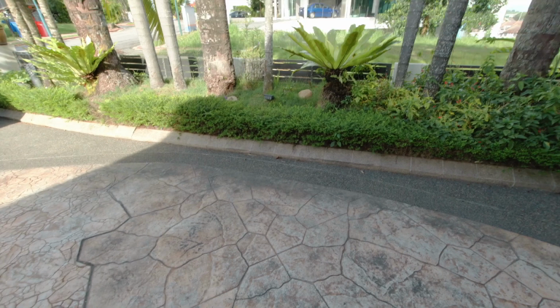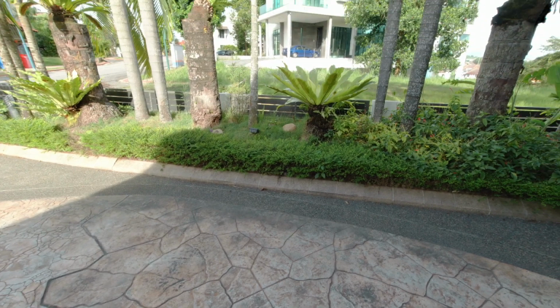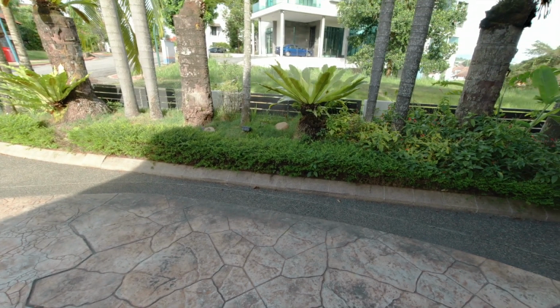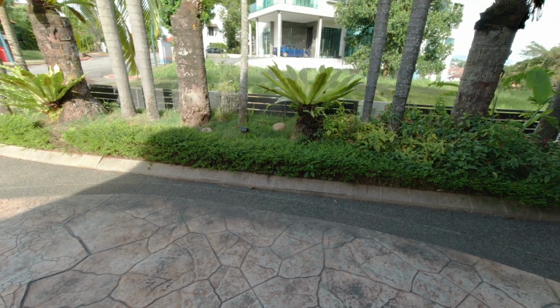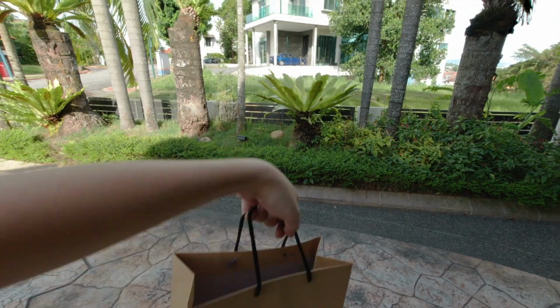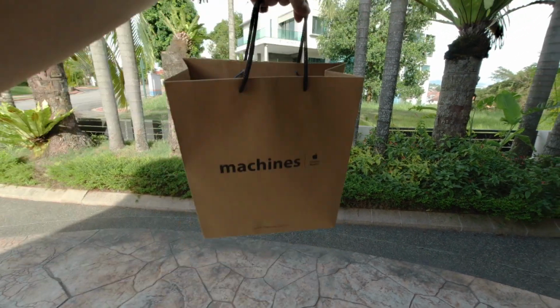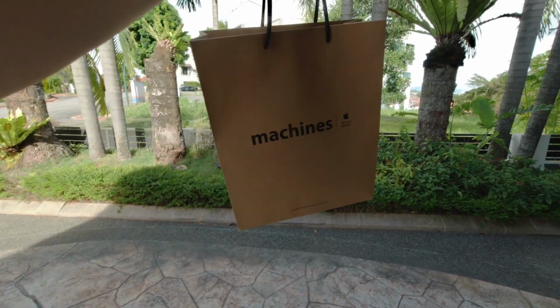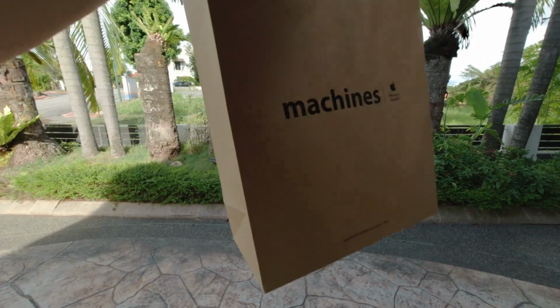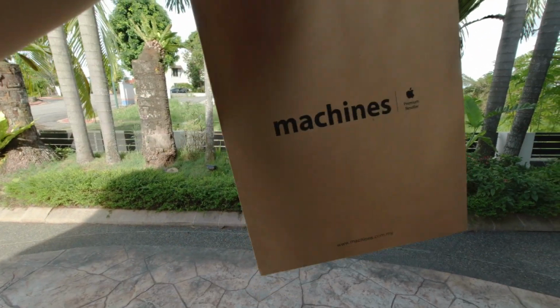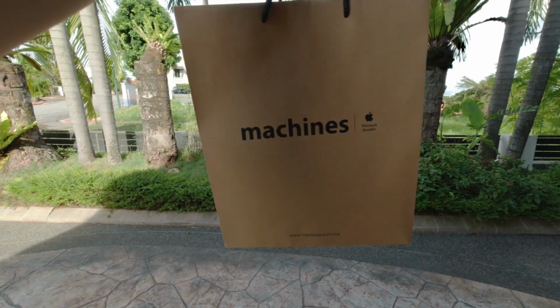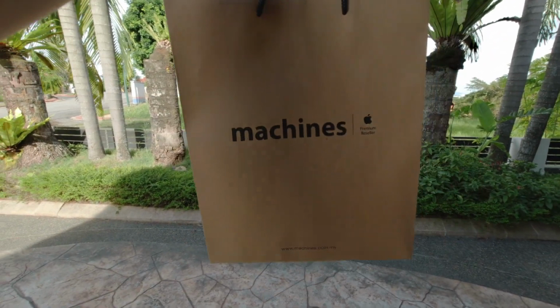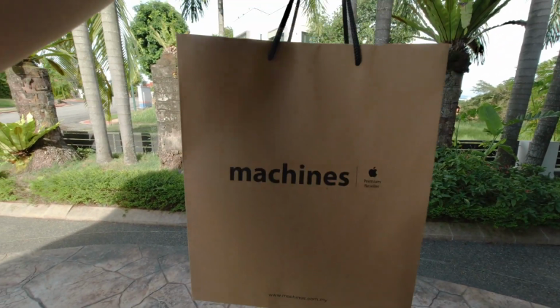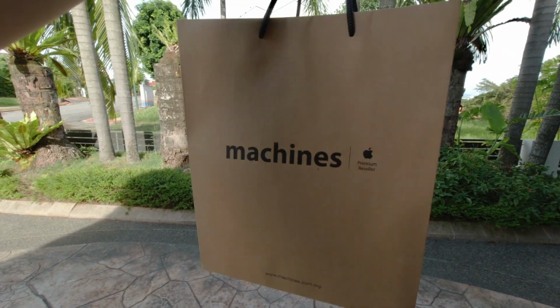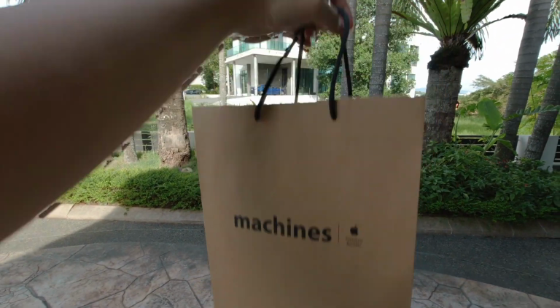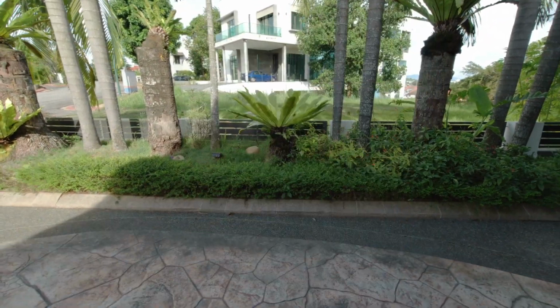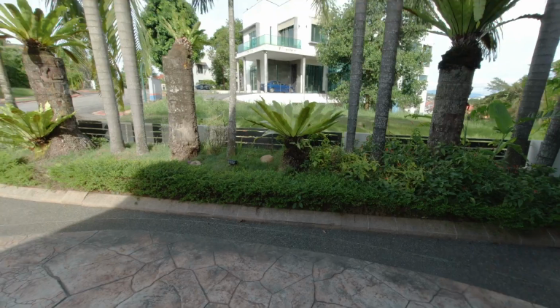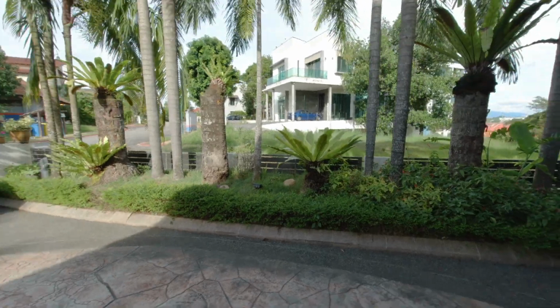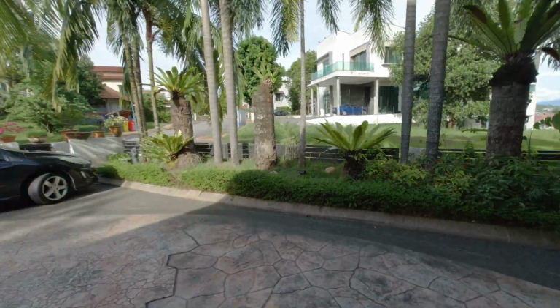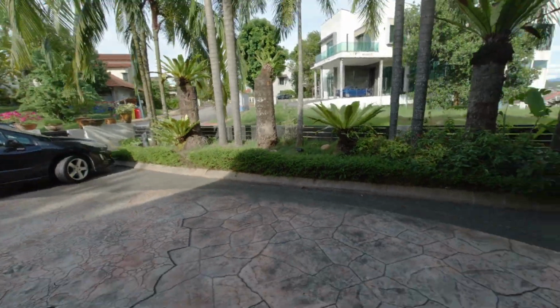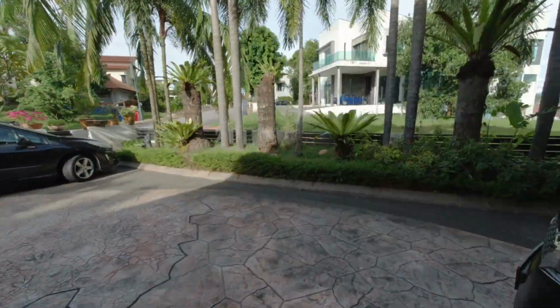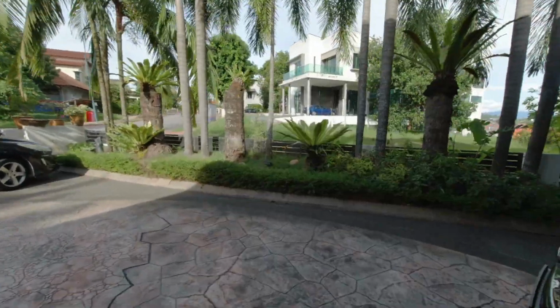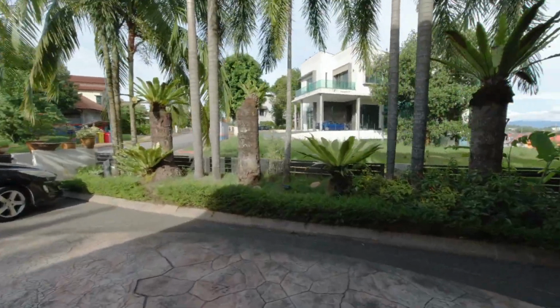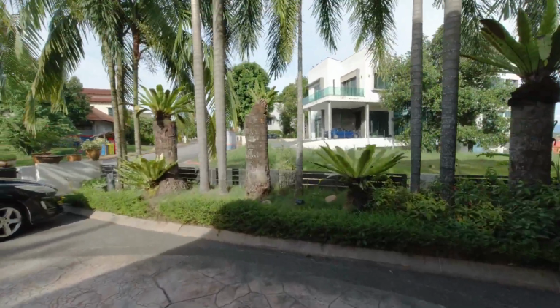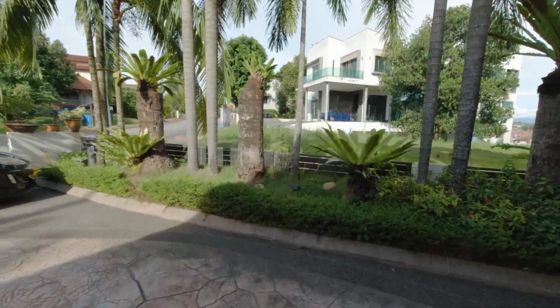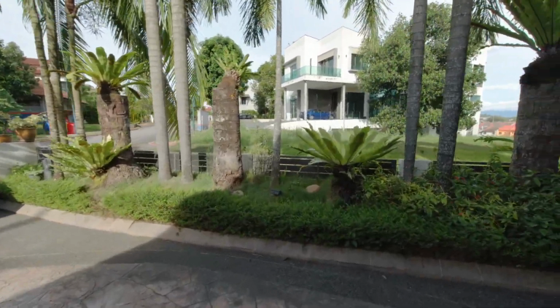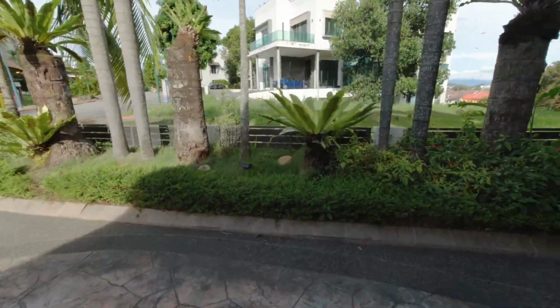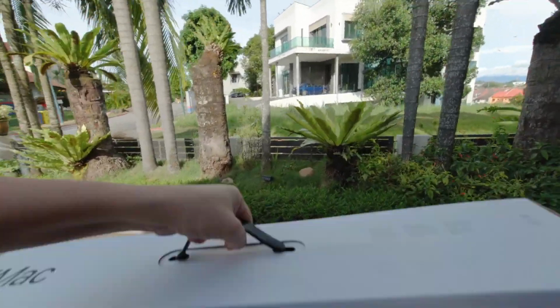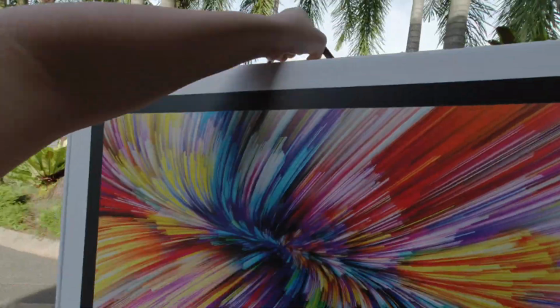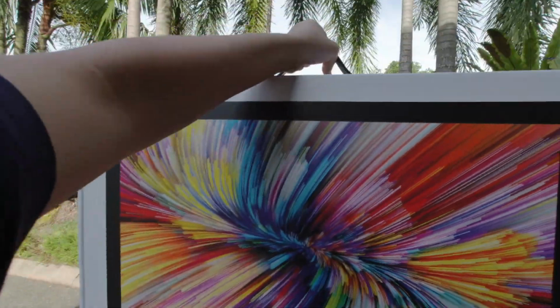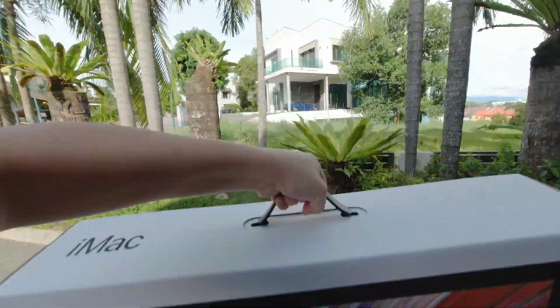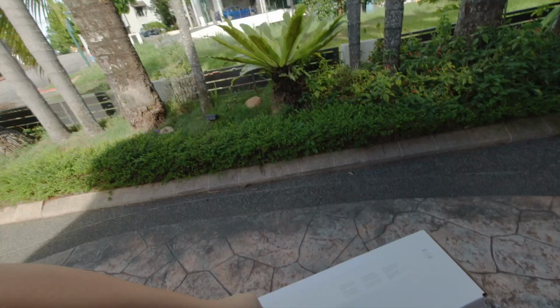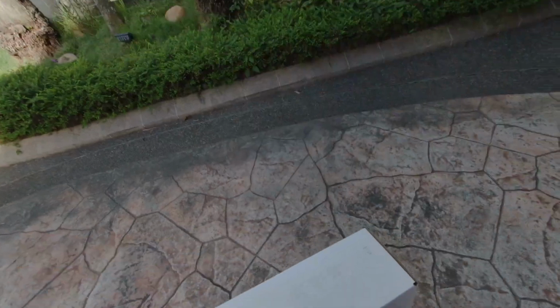And here it is. Wait, not this — this is just a bag. Here it is. Oh god, it's too heavy.